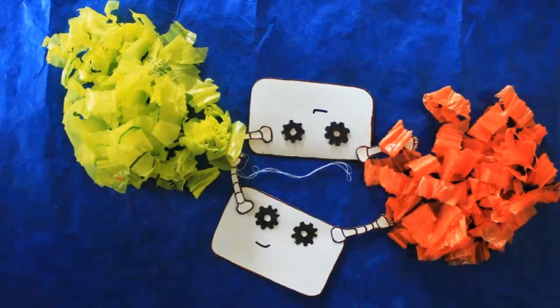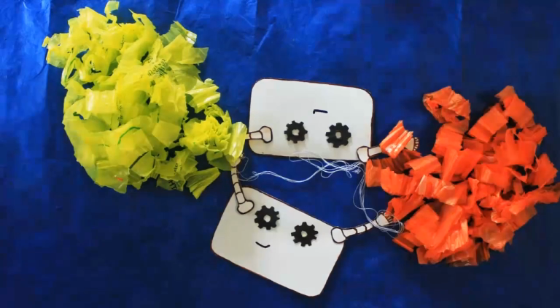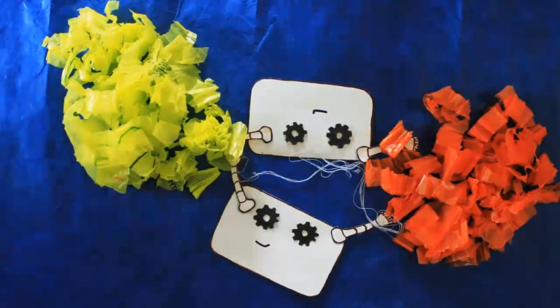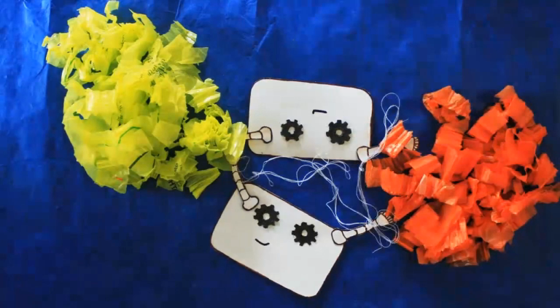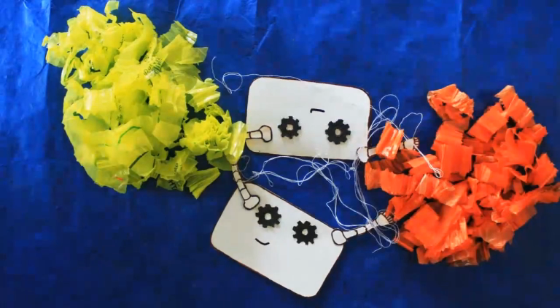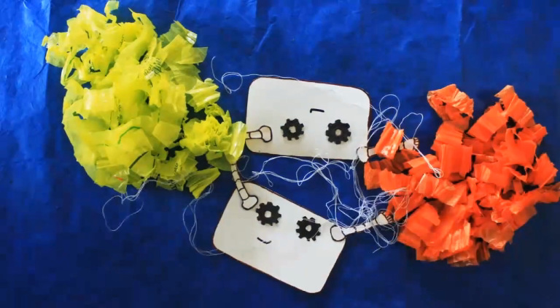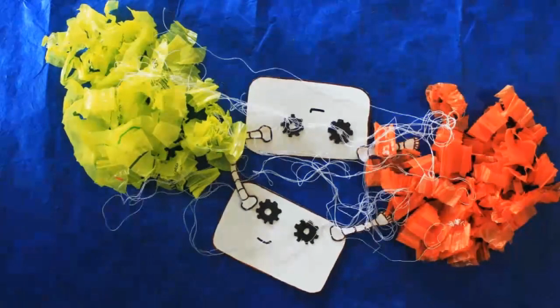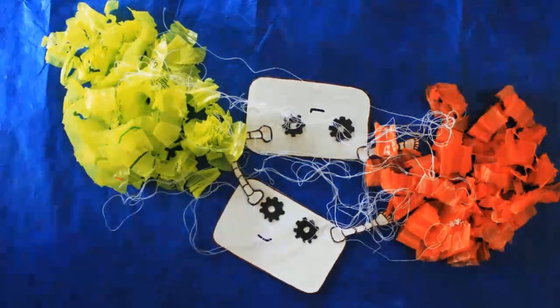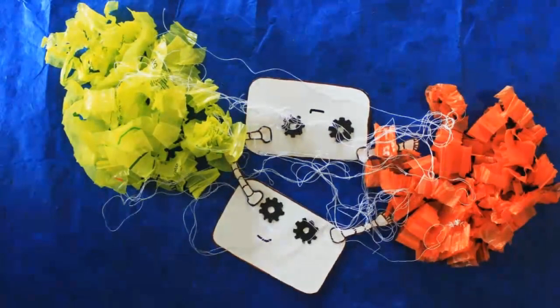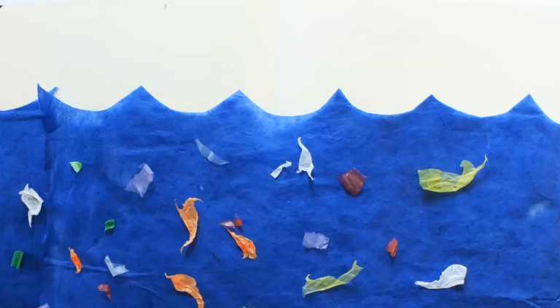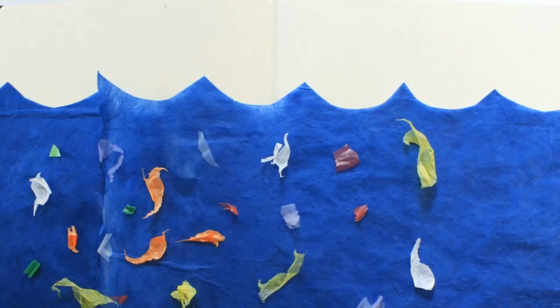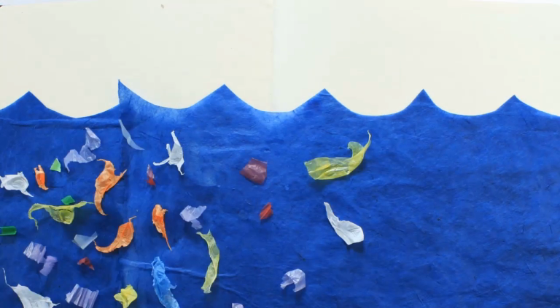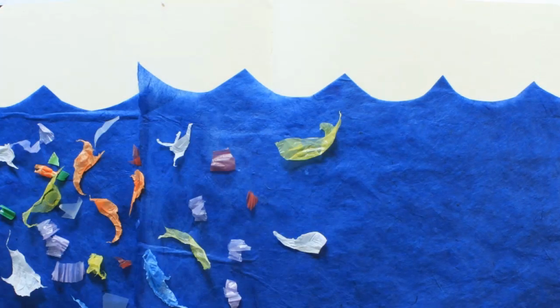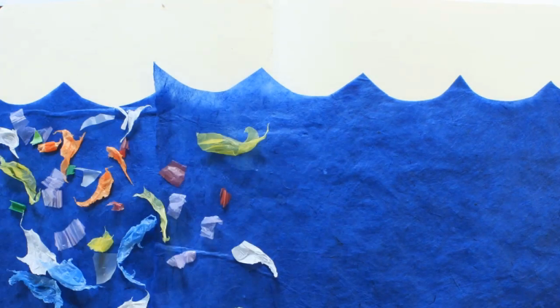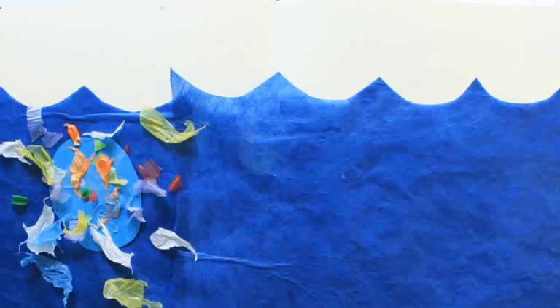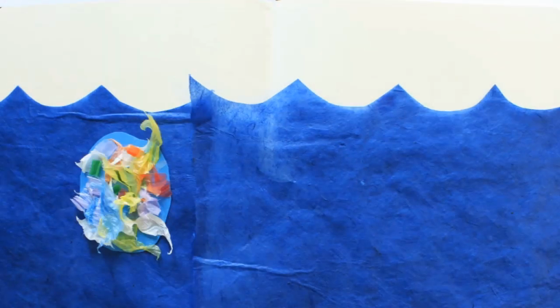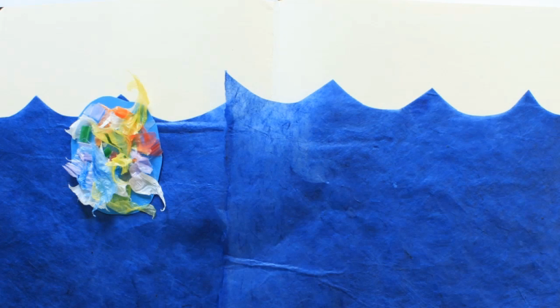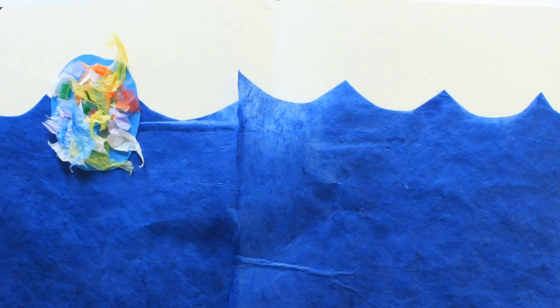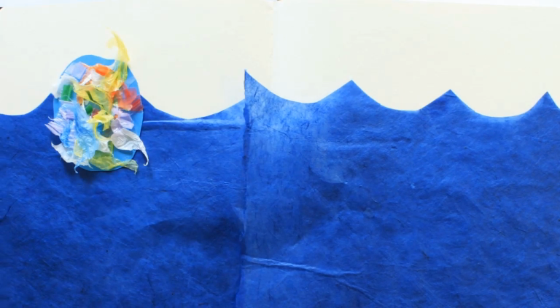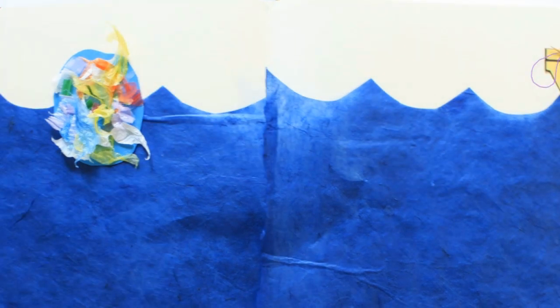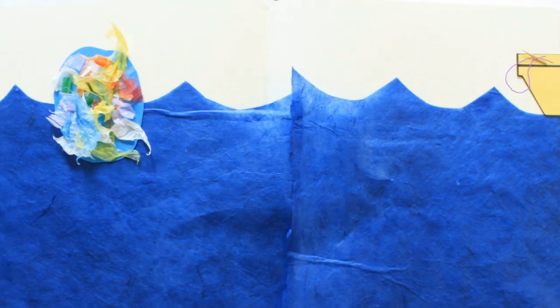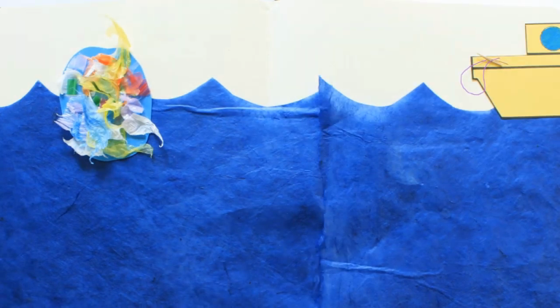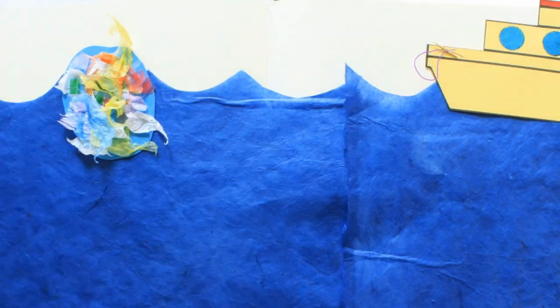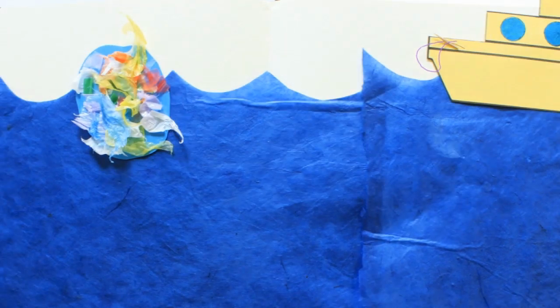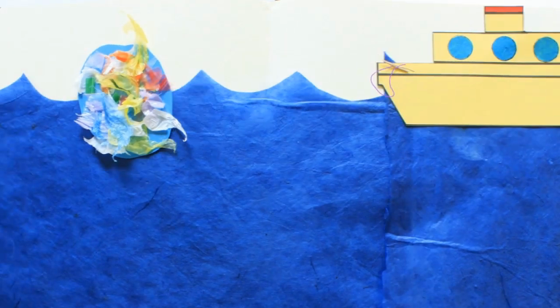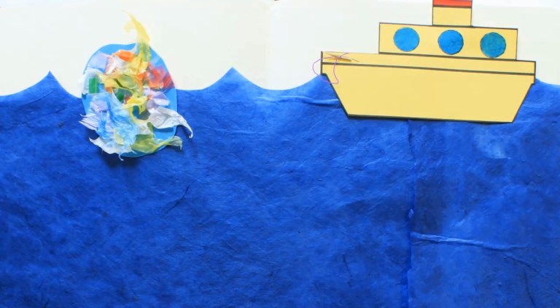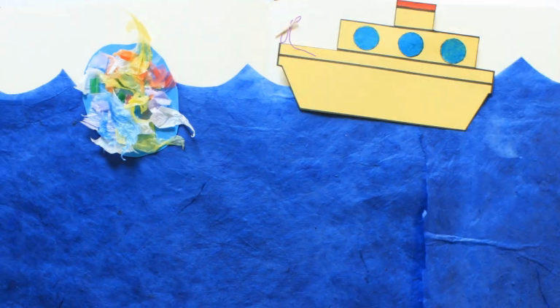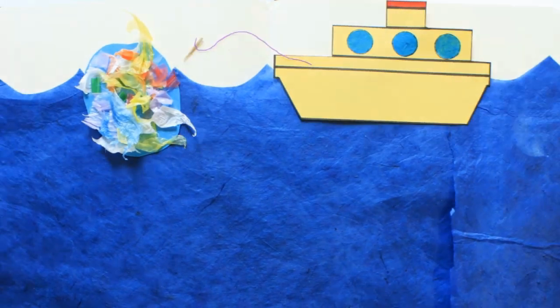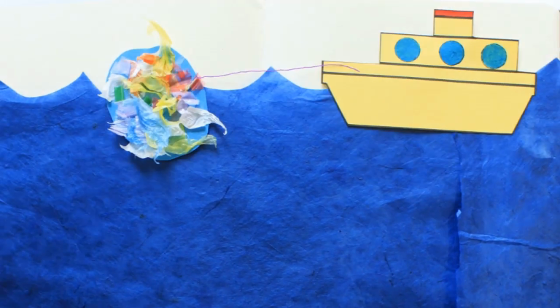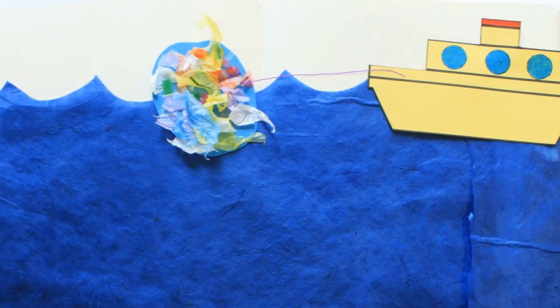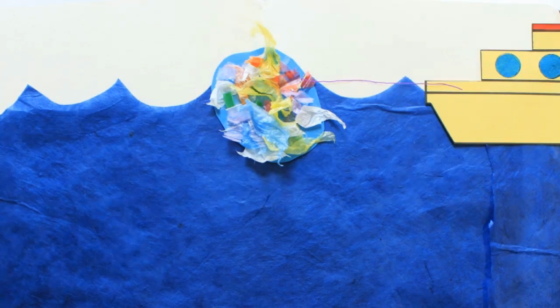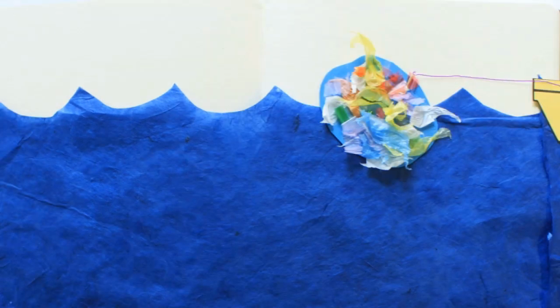So we're building a second synthetic organism that can stick these particles together into large floating clumps. These large pieces could be easily collected and recycled.